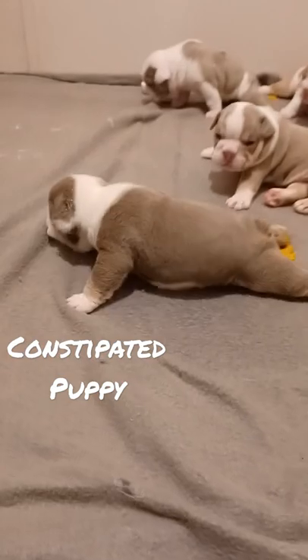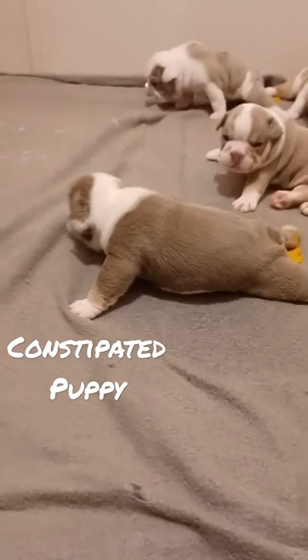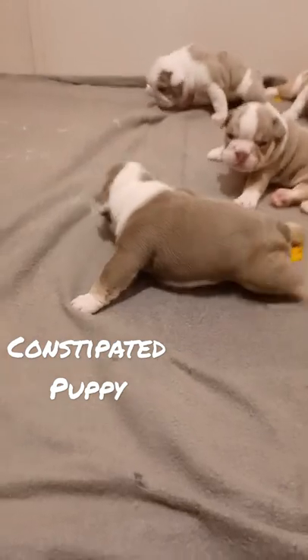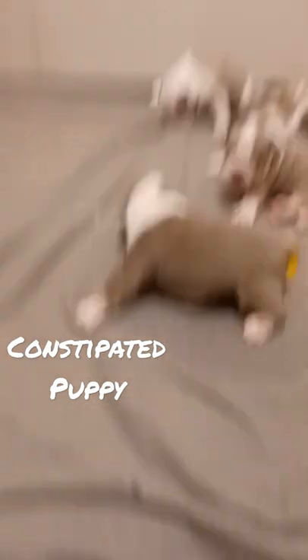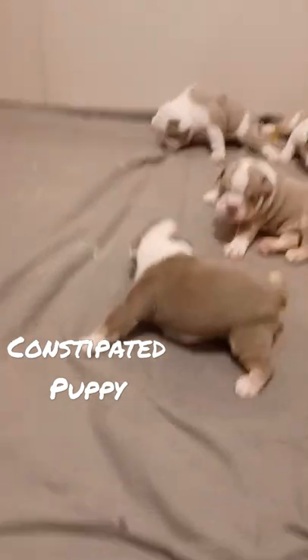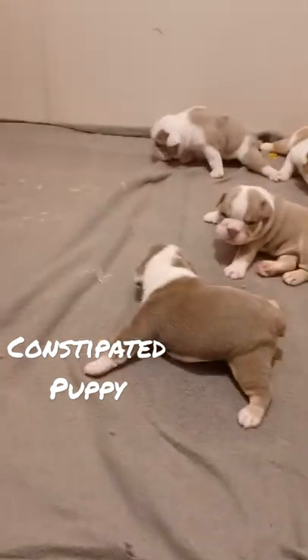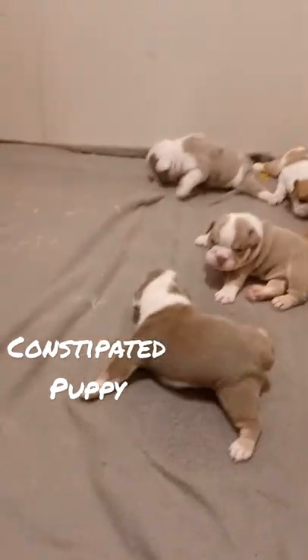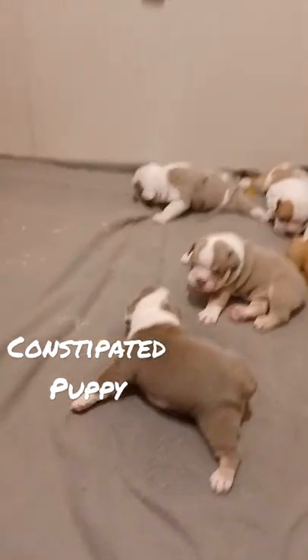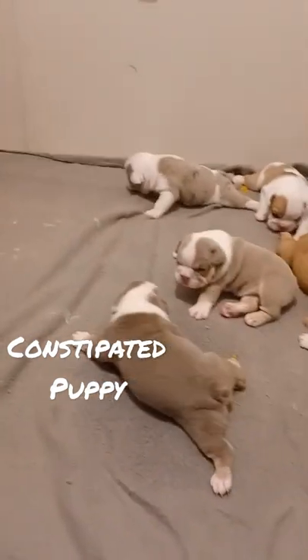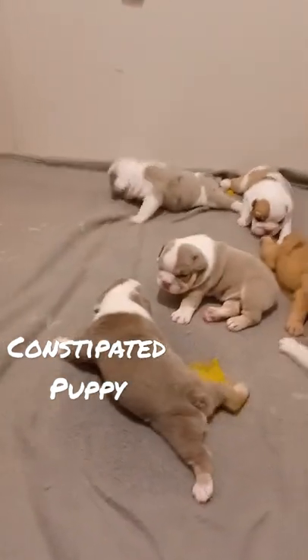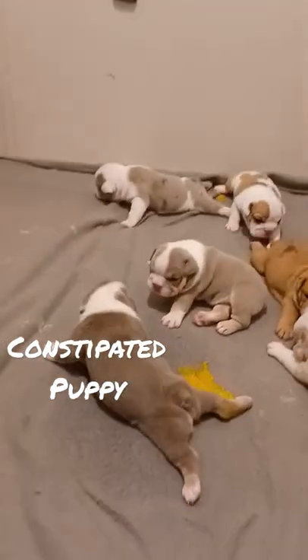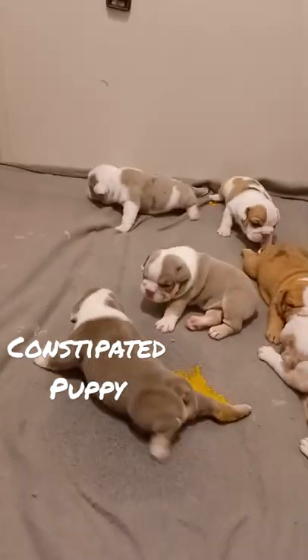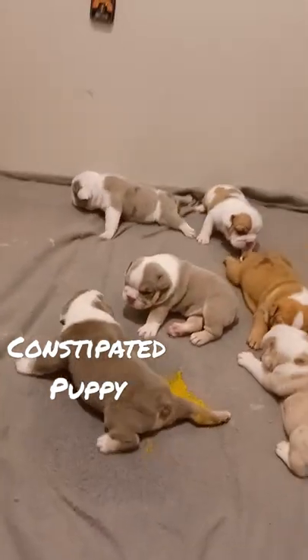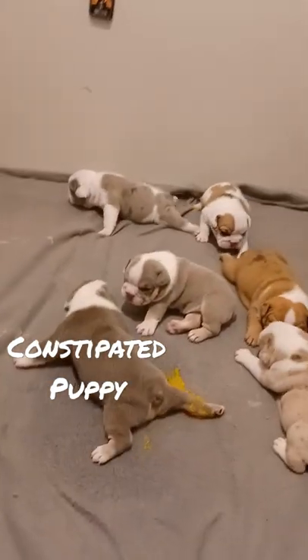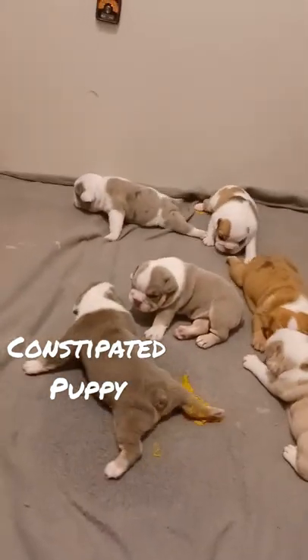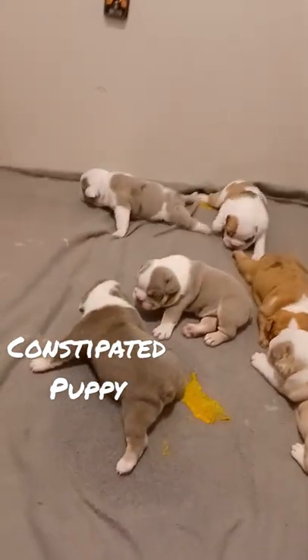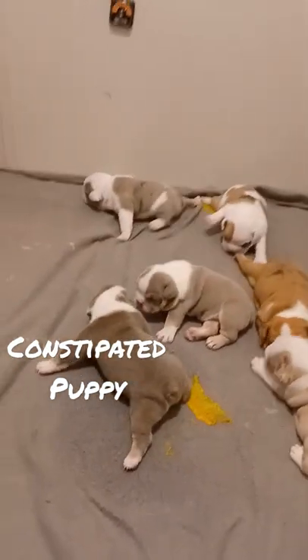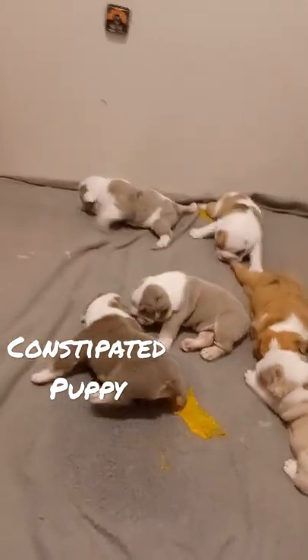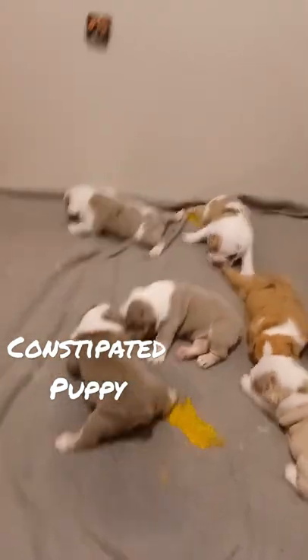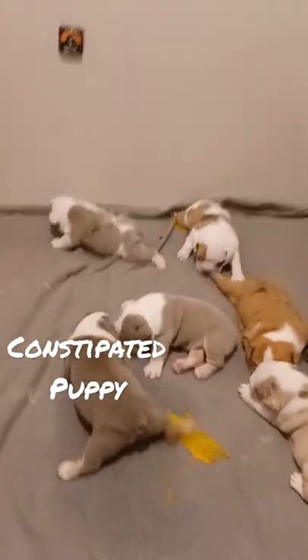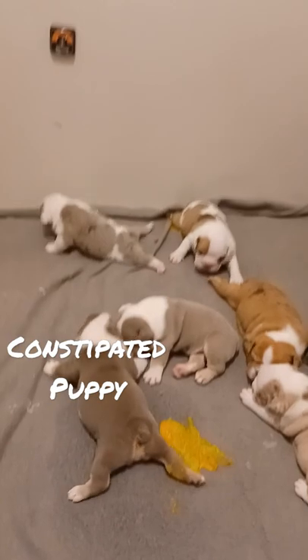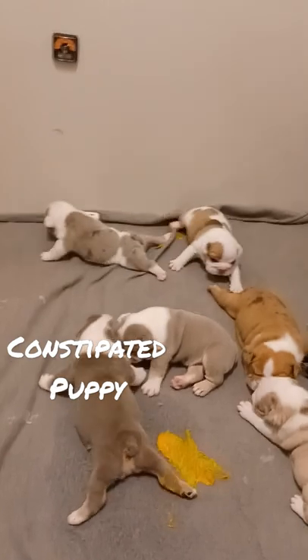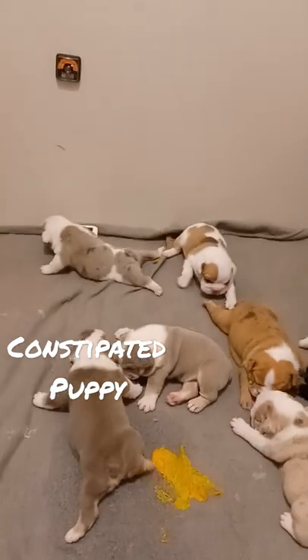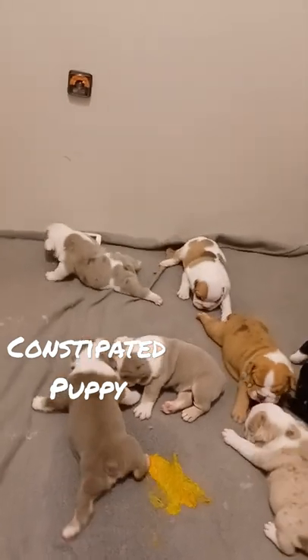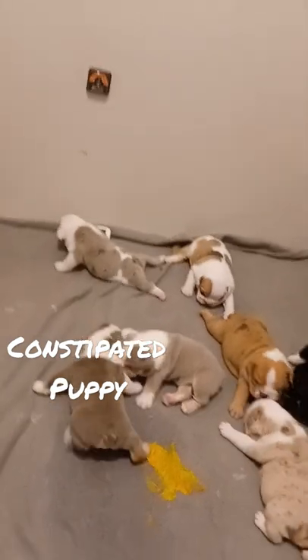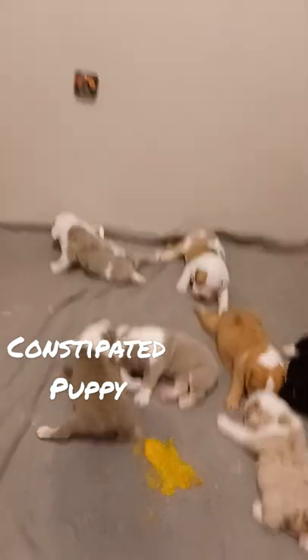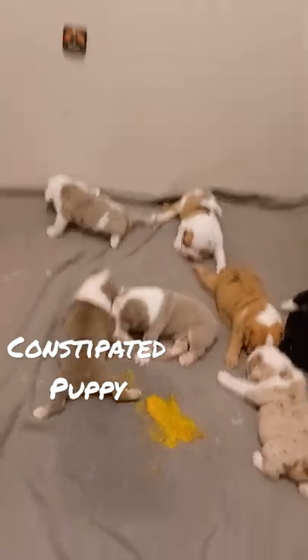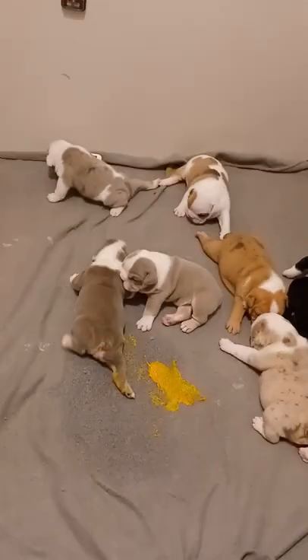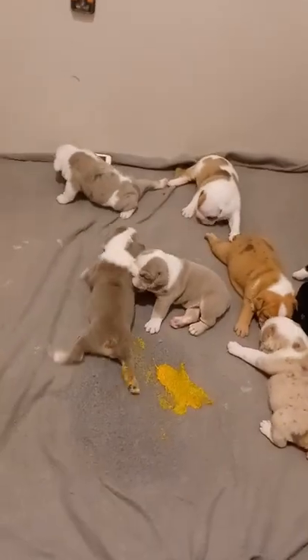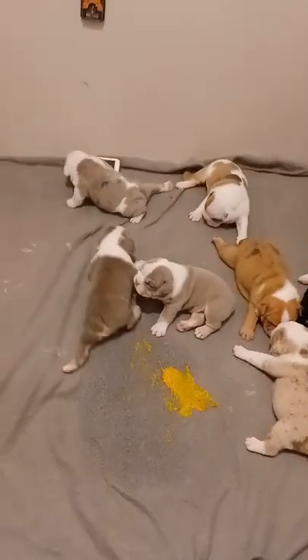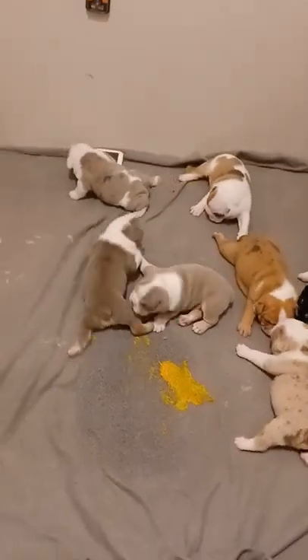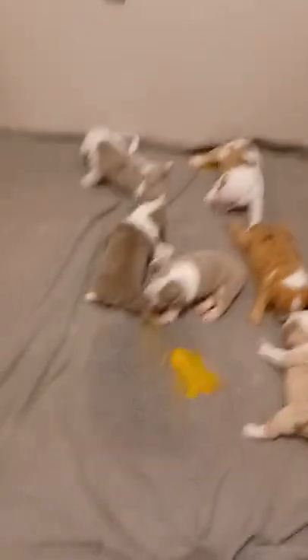Finally, I just gave them an enema. Oh wow, here we go again.